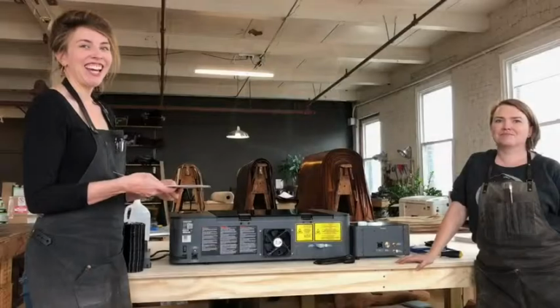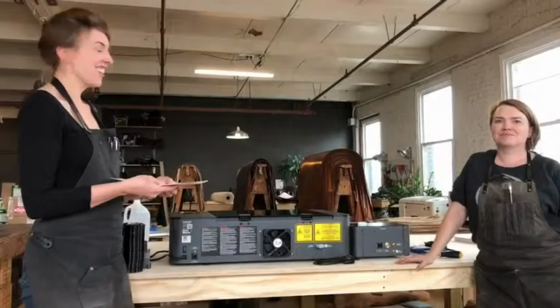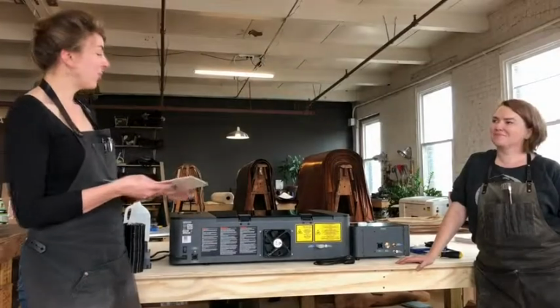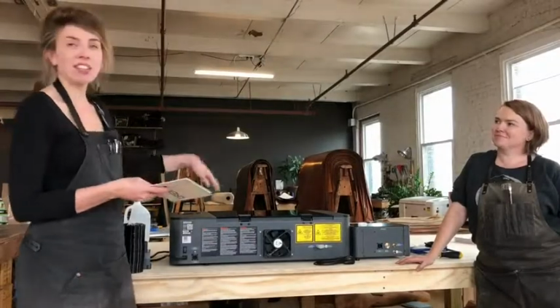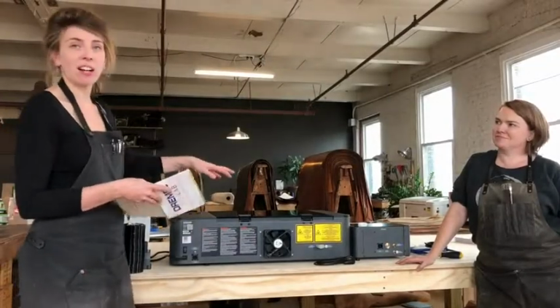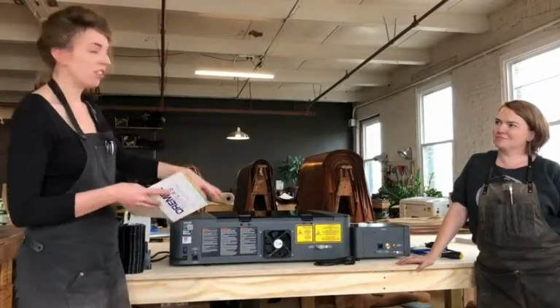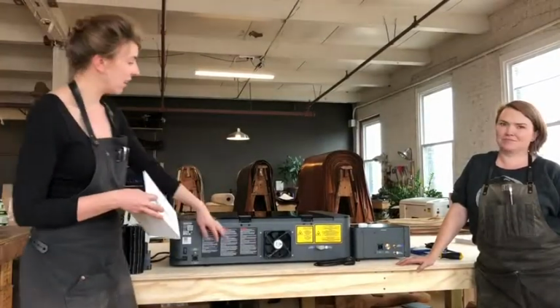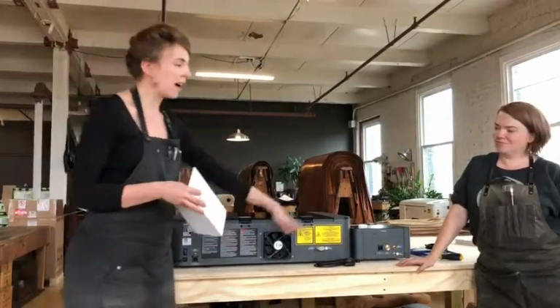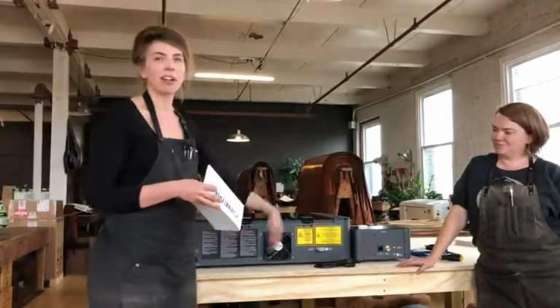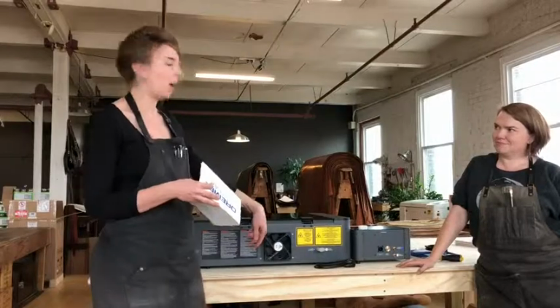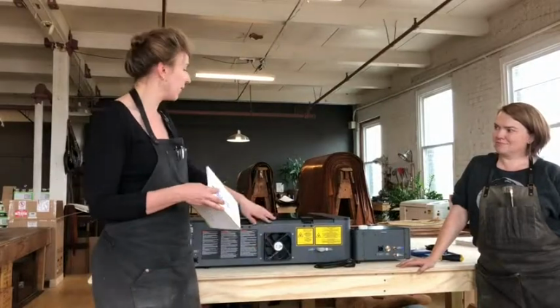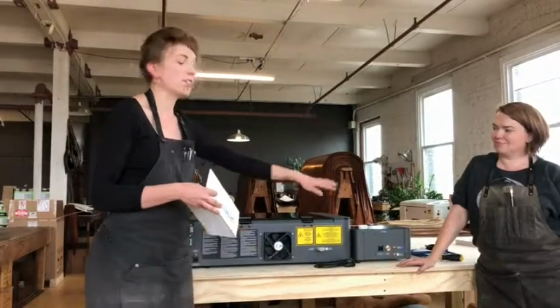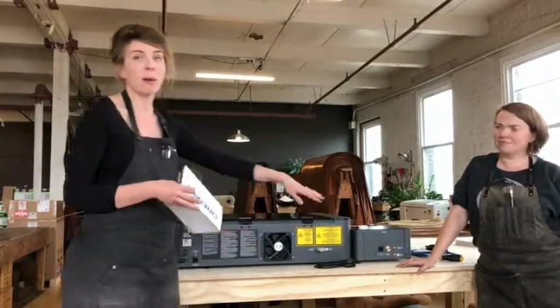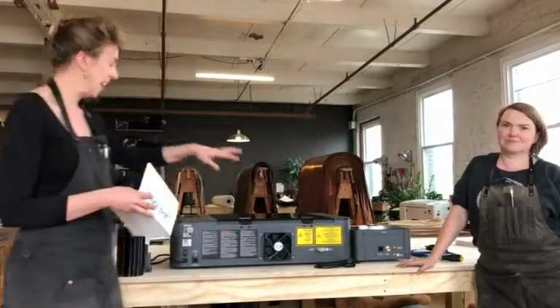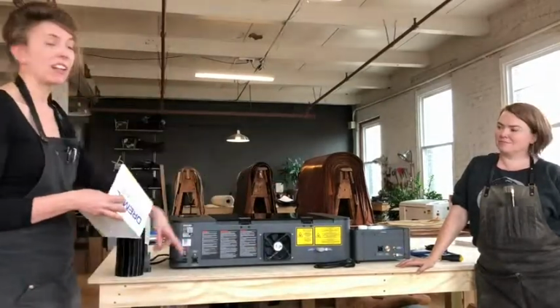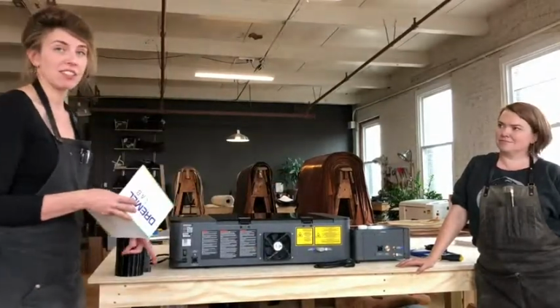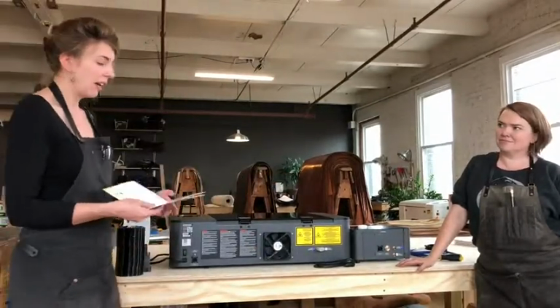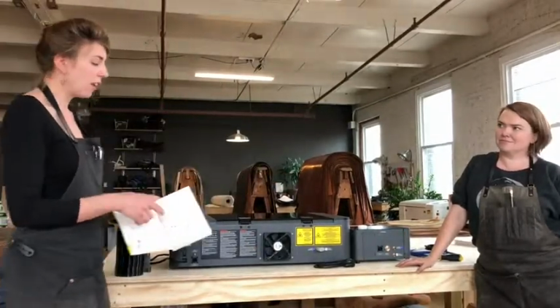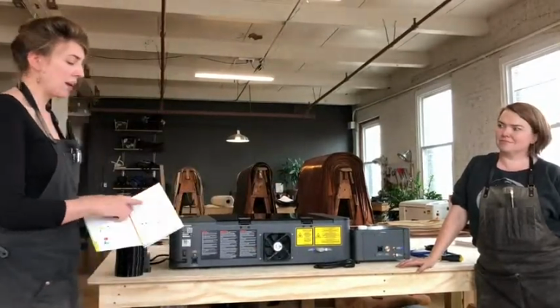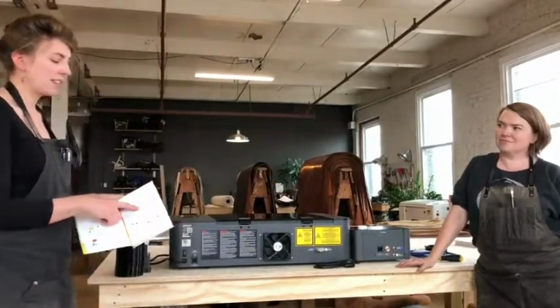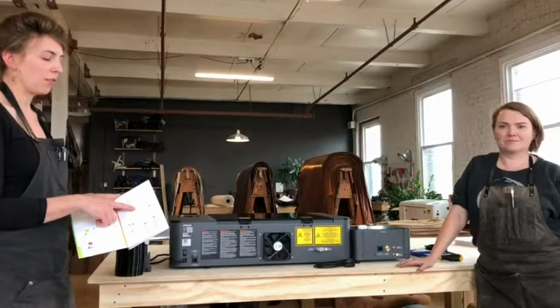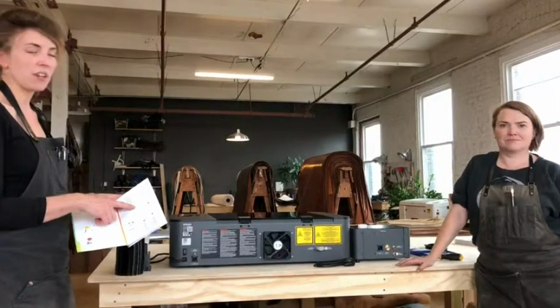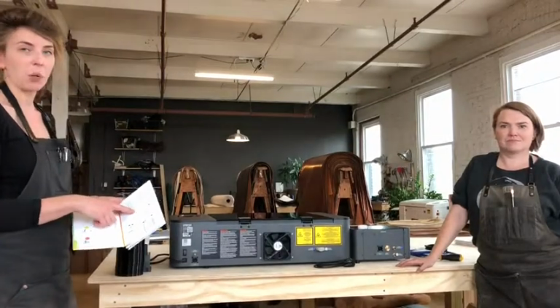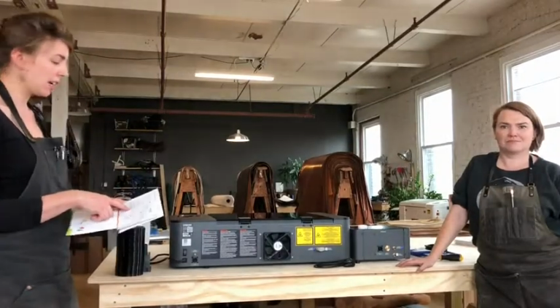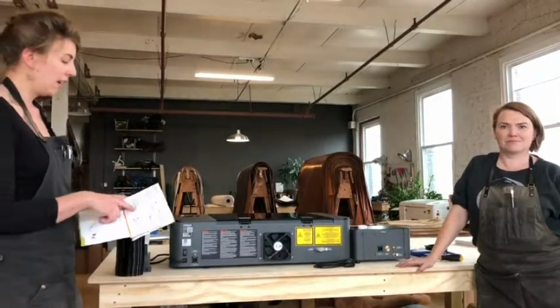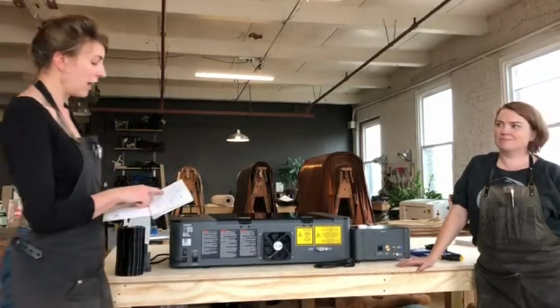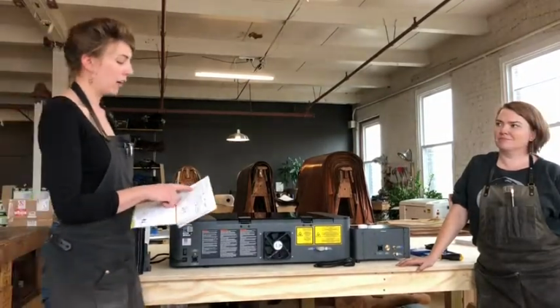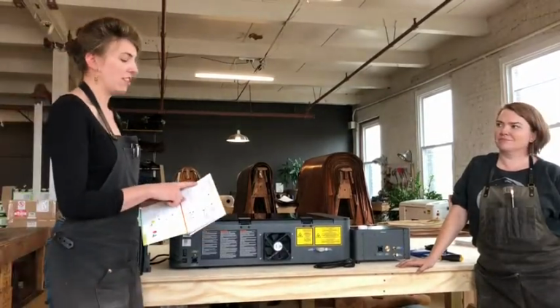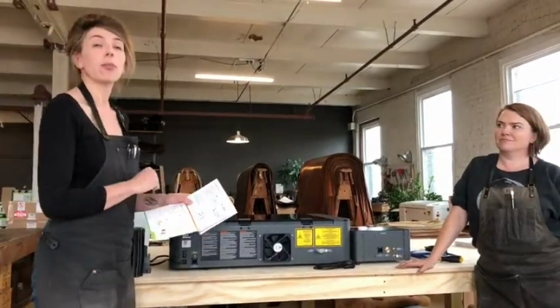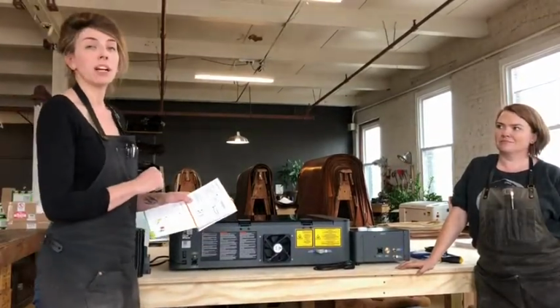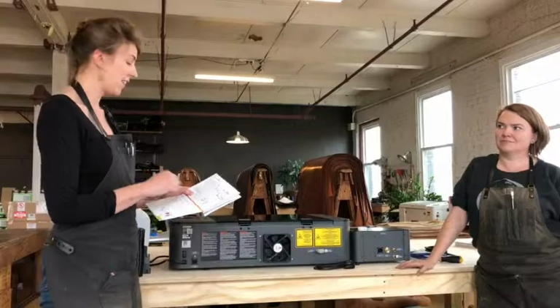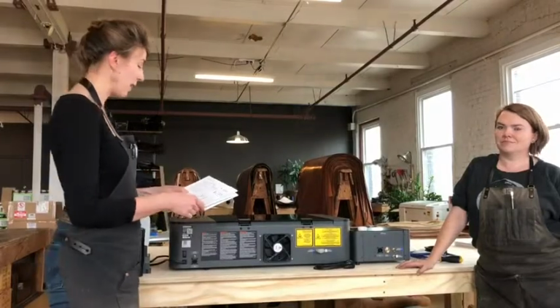Hi guys, so we've turned the laser cutter around so that you can see exactly how we're going to hook everything up — the laser cutter to the hex box and the ventilation system. We're following the steps set up for the hardware setup in the quick start guide. Right now we are on step number three: we're going to connect the hex box.